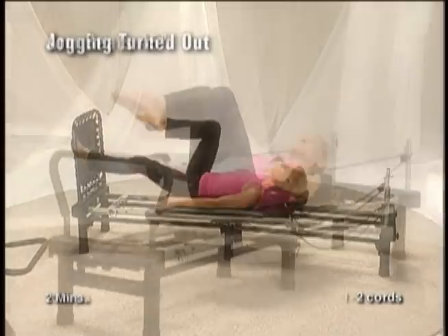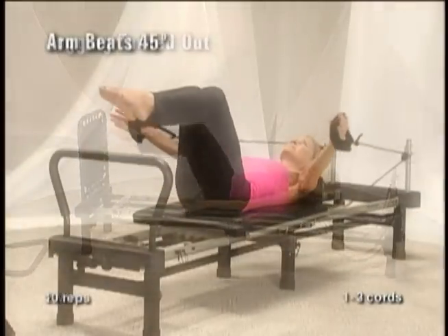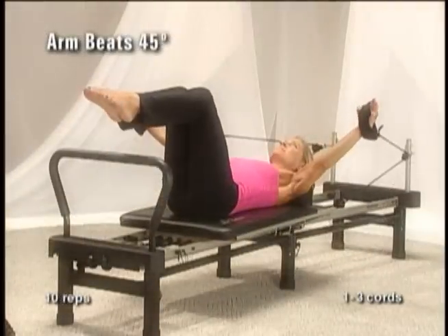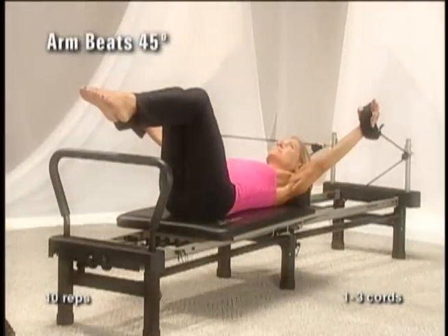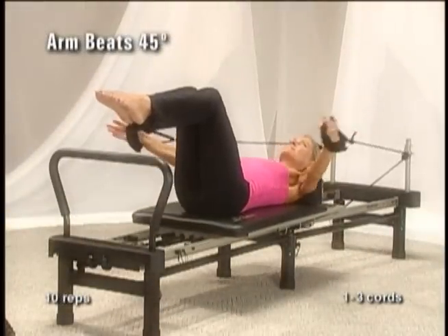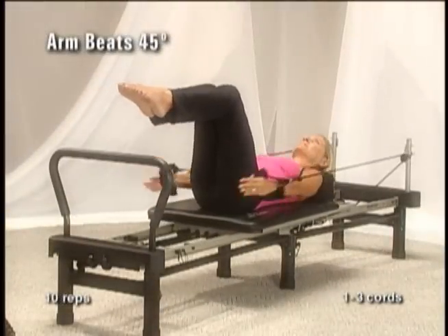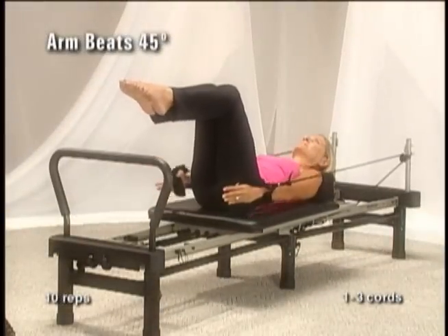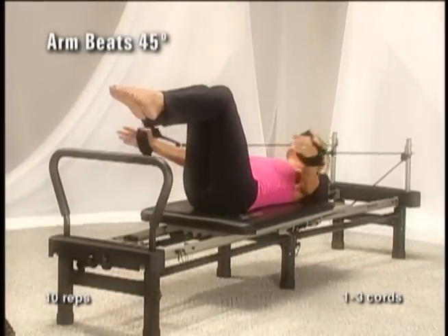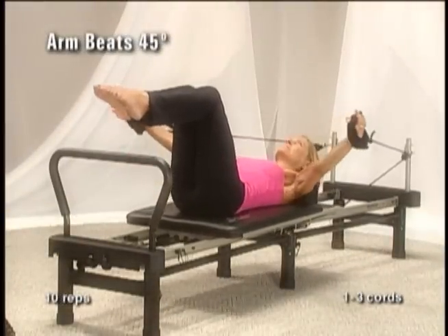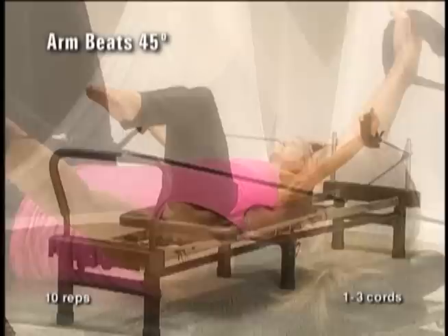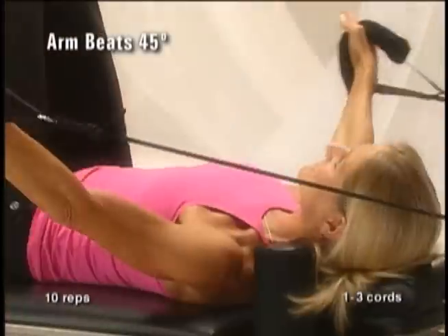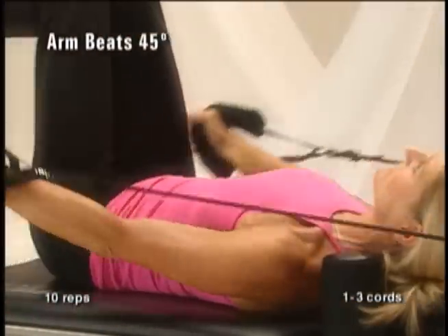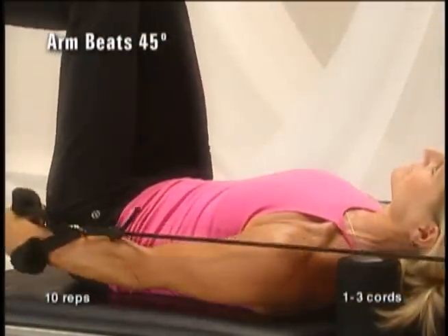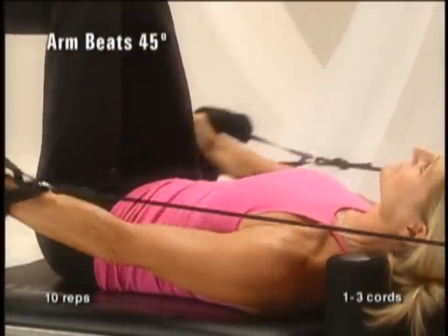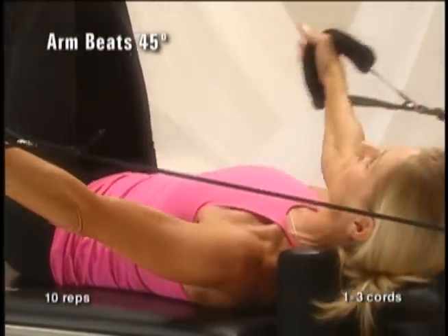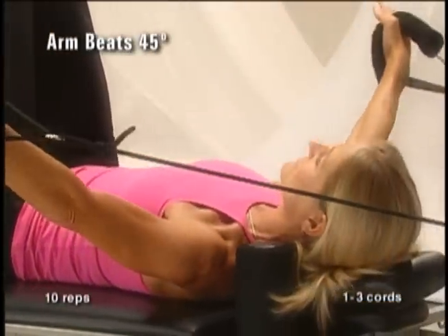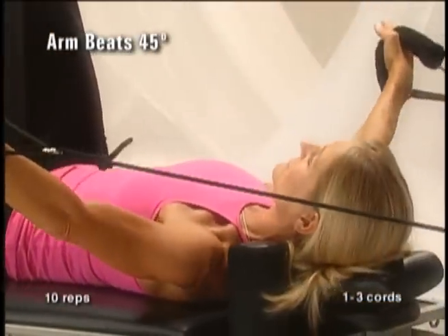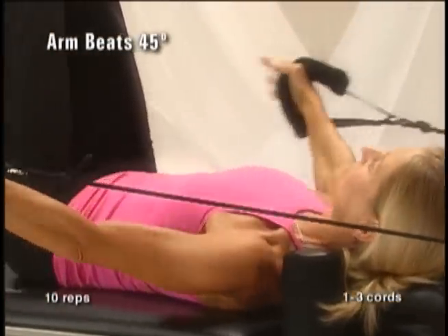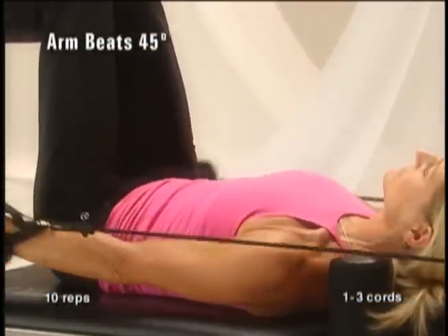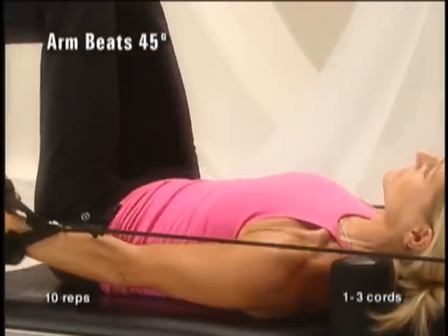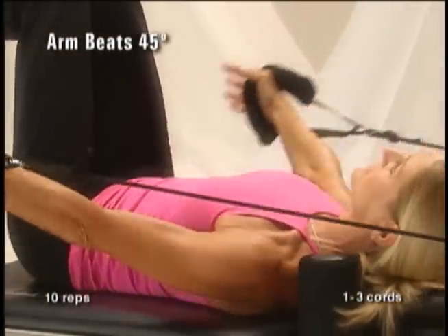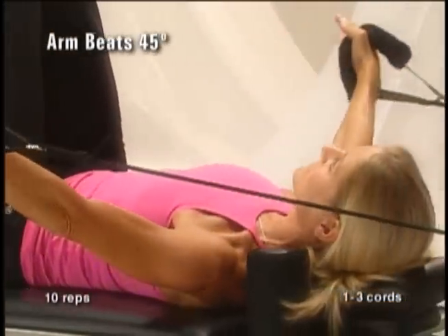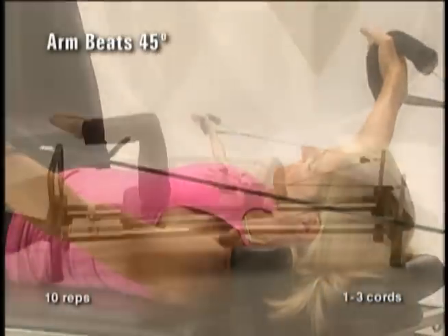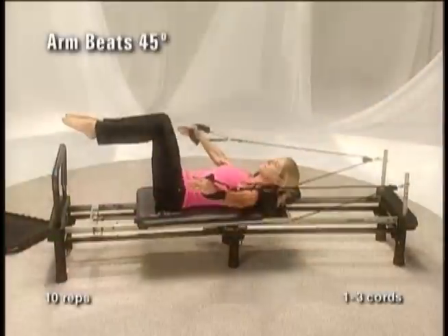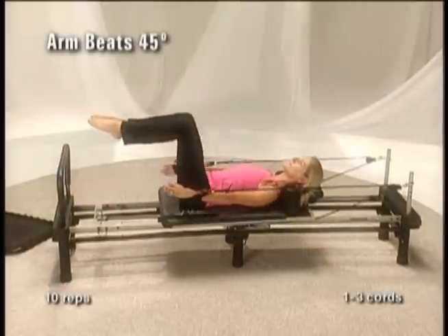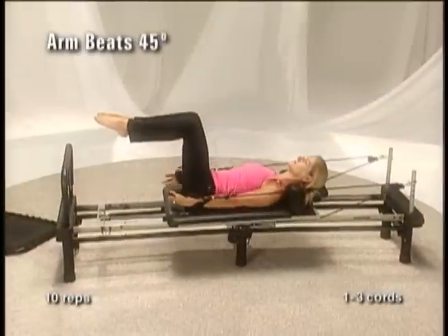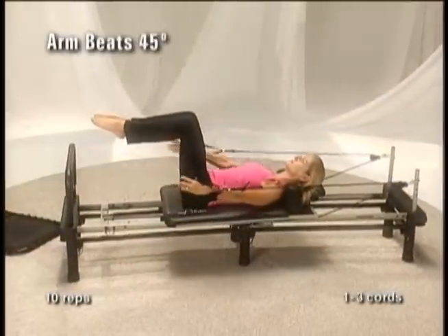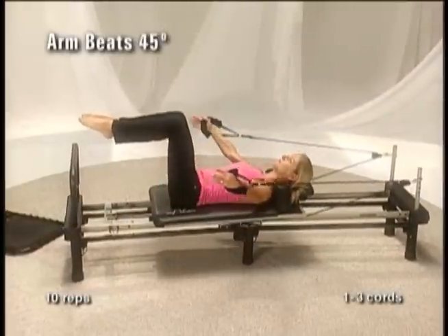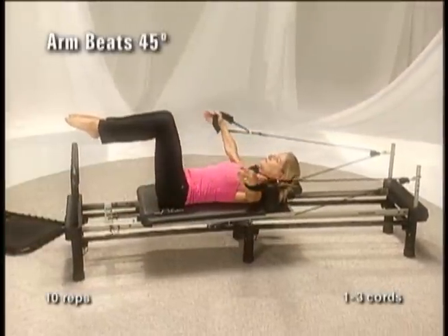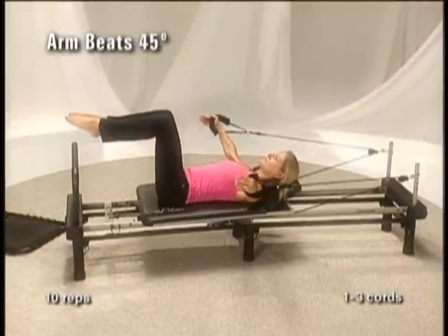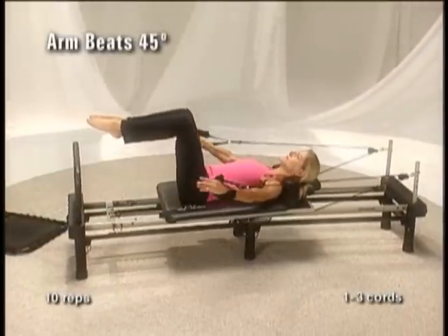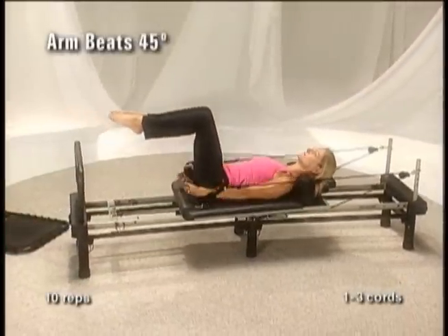As you exhale, bring both arms down towards your body. Inhale and slowly lift both arms up and out to the side, resisting the movement of the platform. Repeat this ten times.